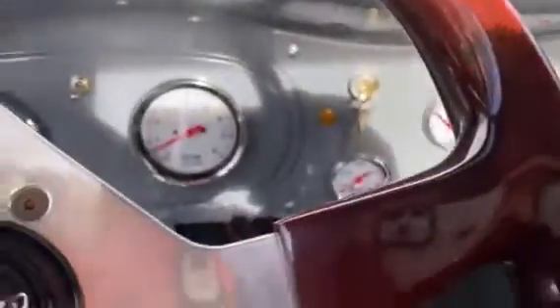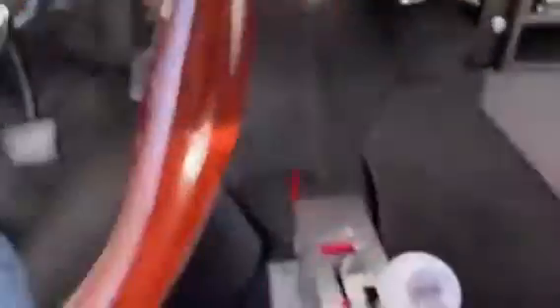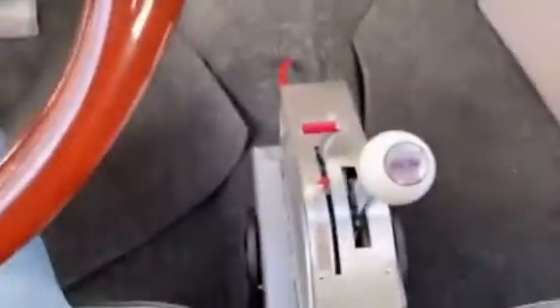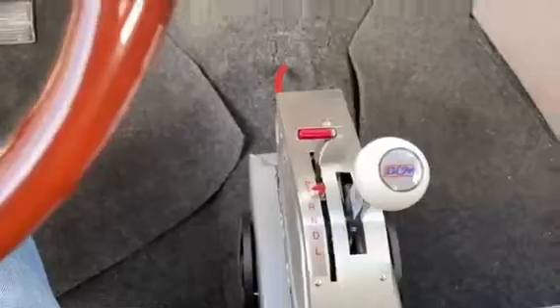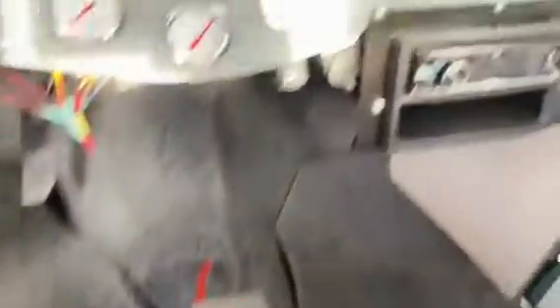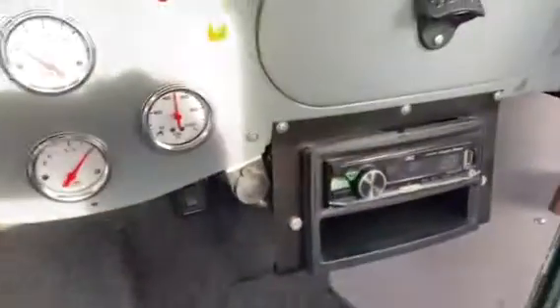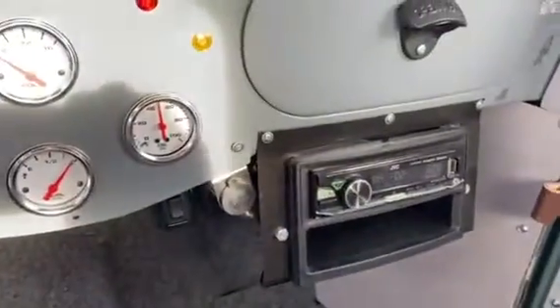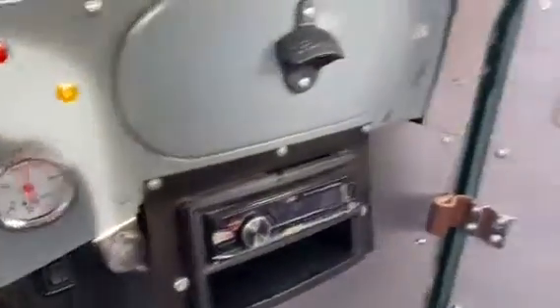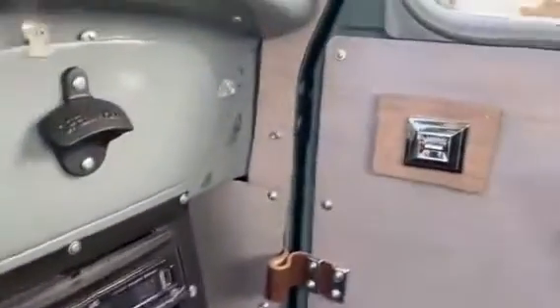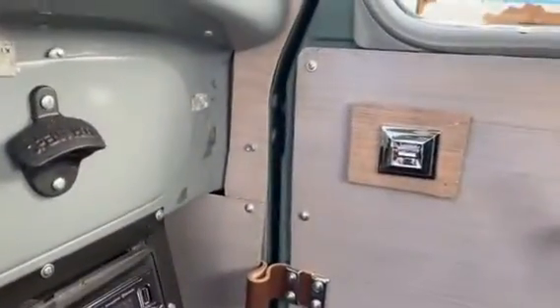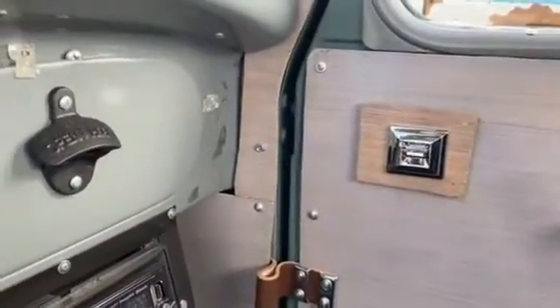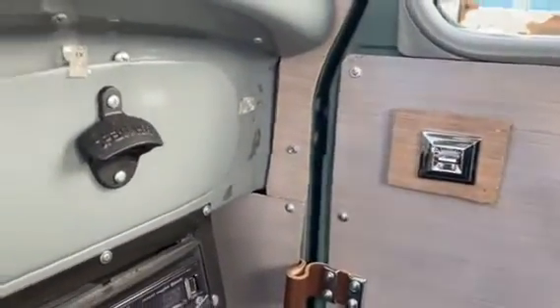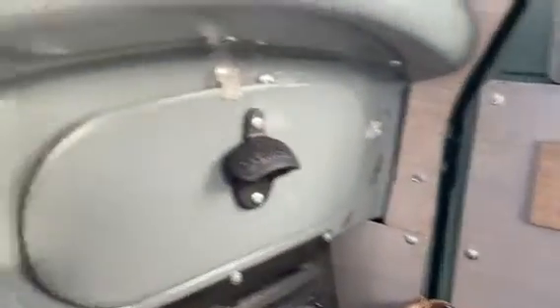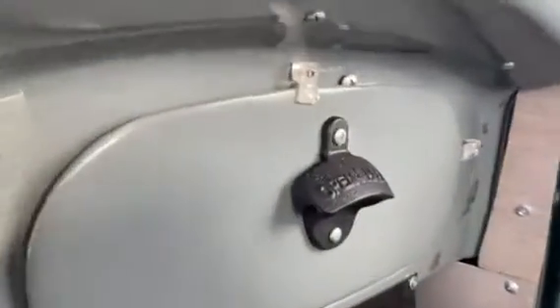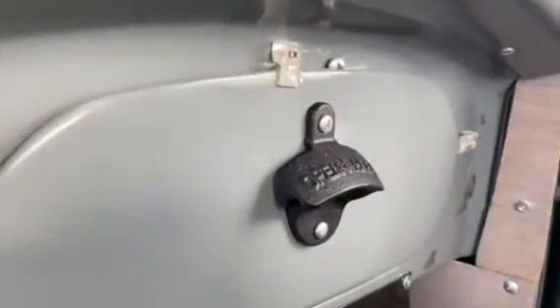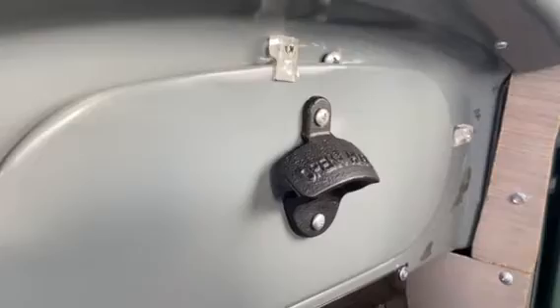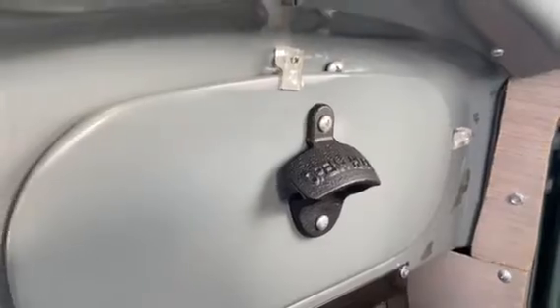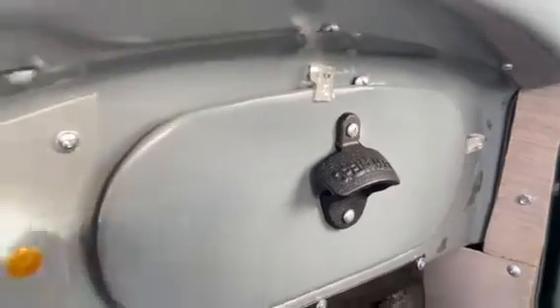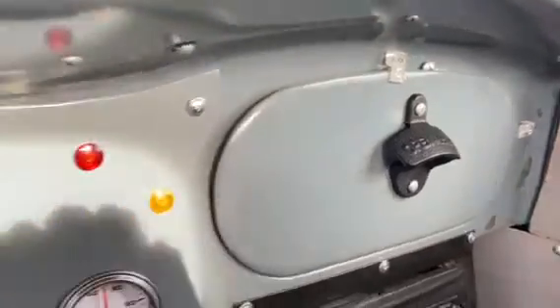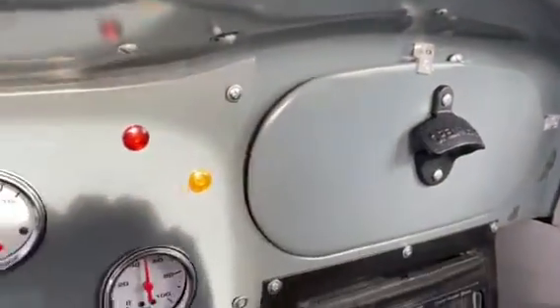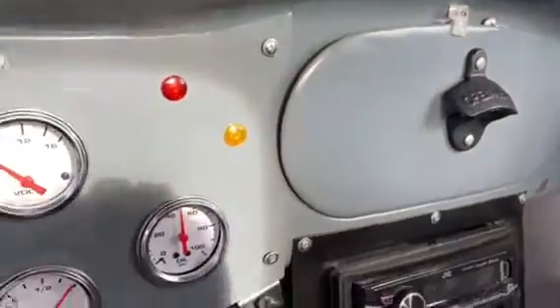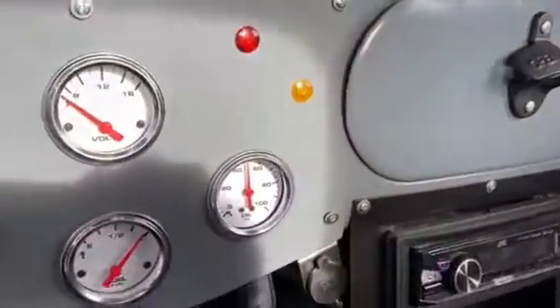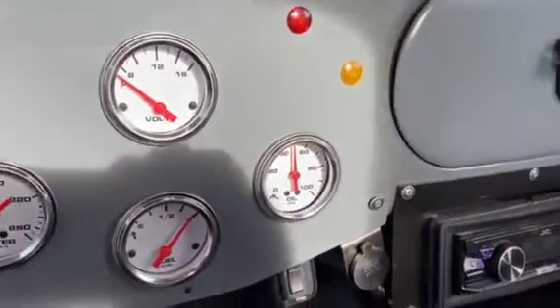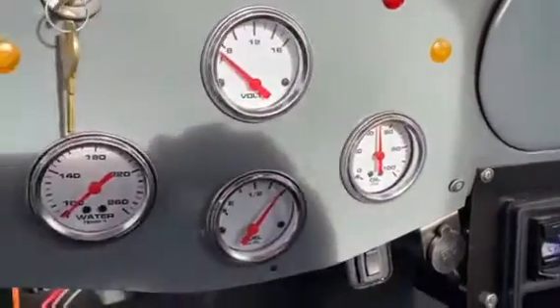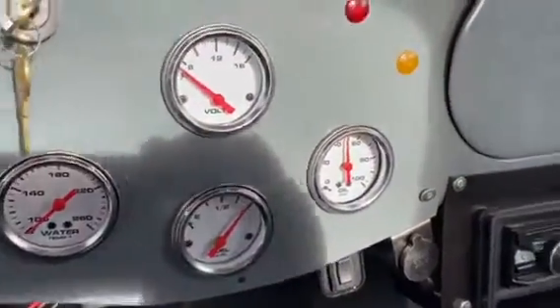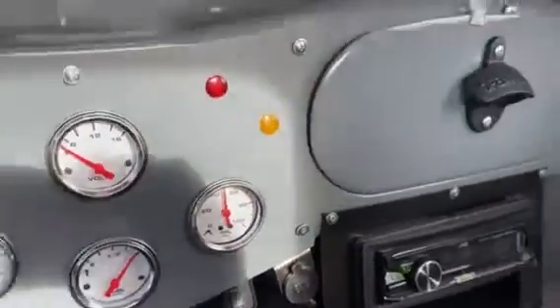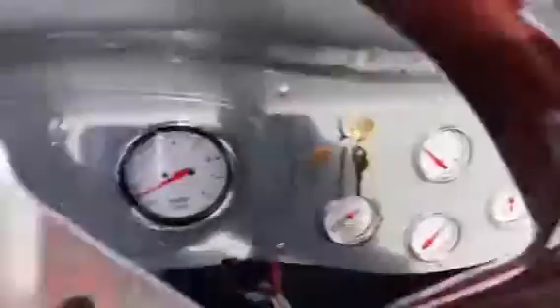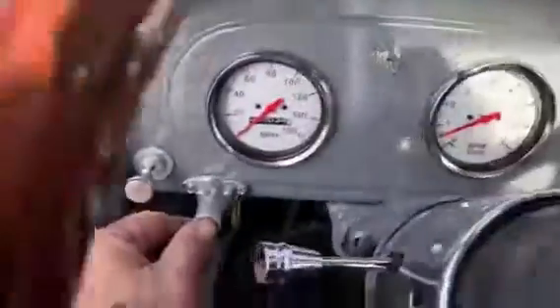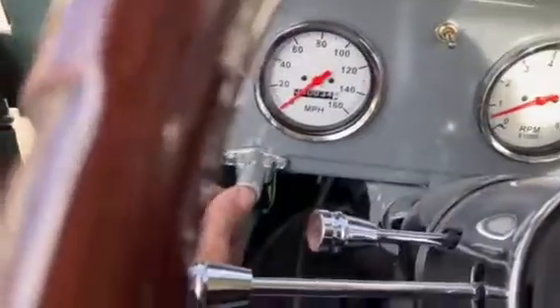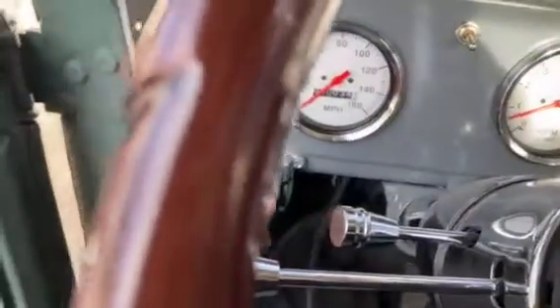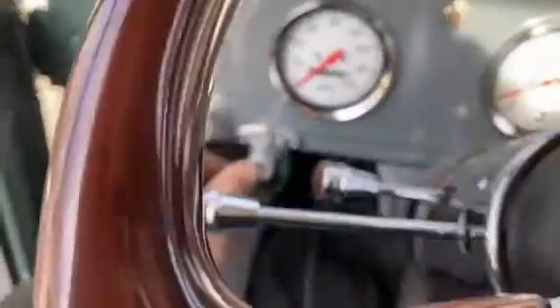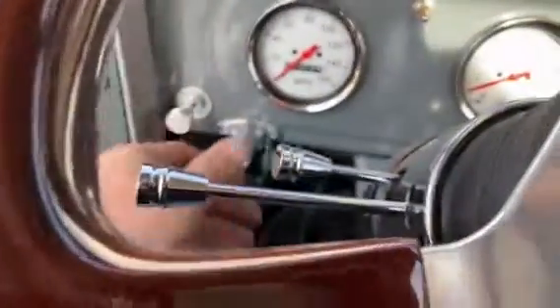Automatic transmission, B&M shifter, got a stereo in it, power windows — in case you need to open a beer. Not supposed to drink beer, but in case you do. Here's your dome light switch up here.